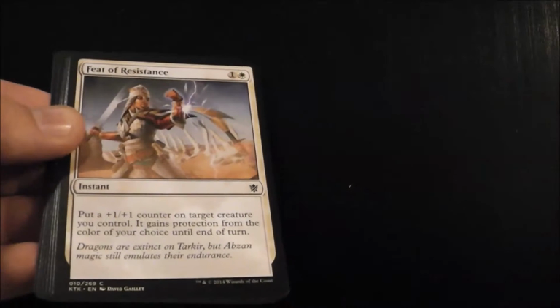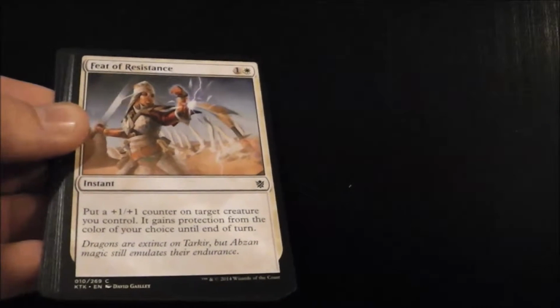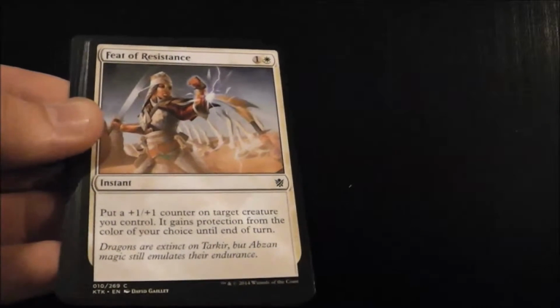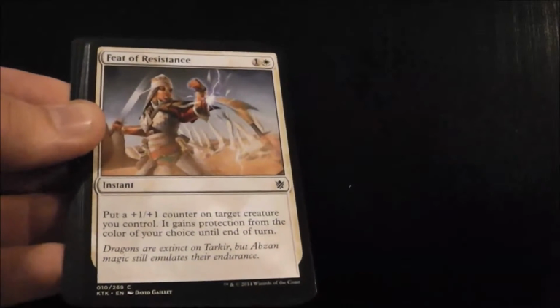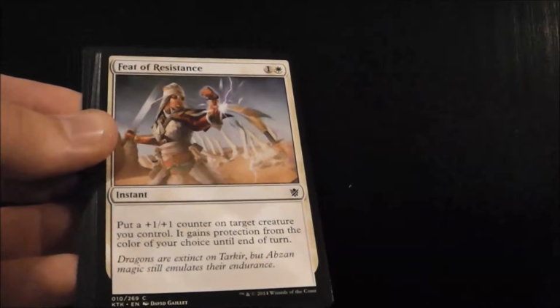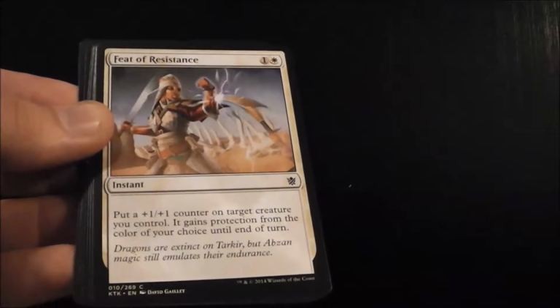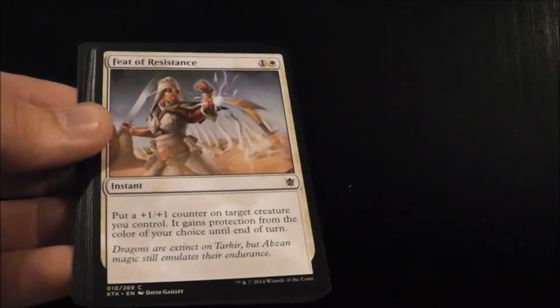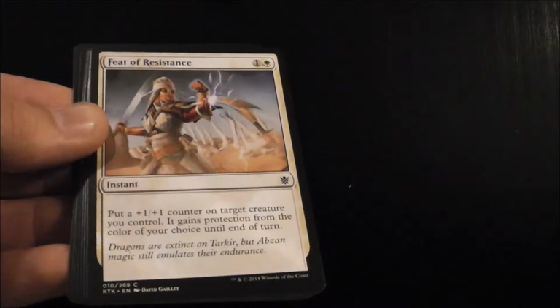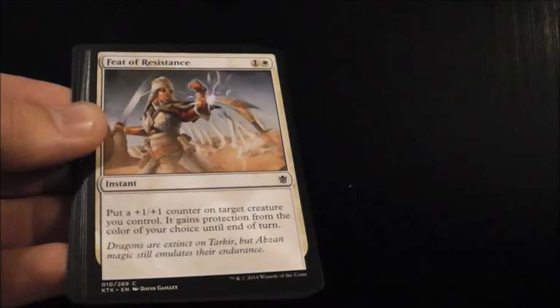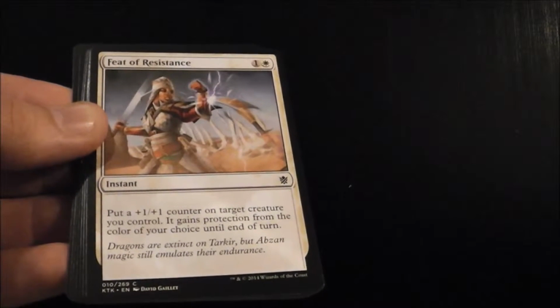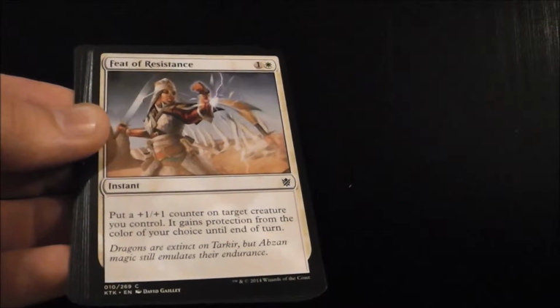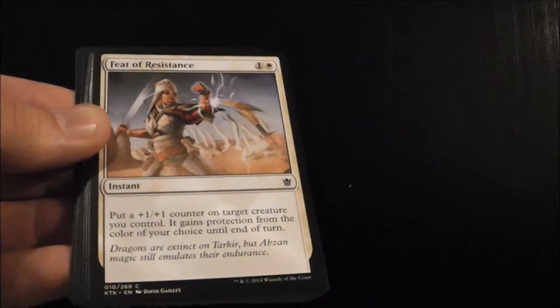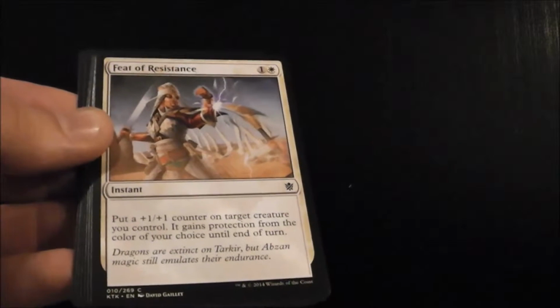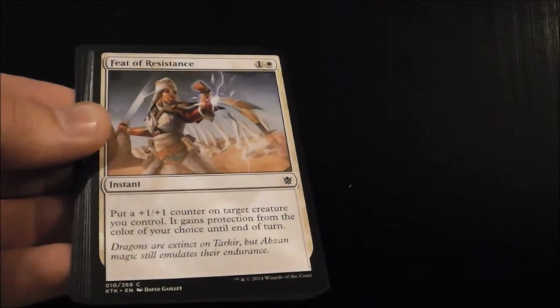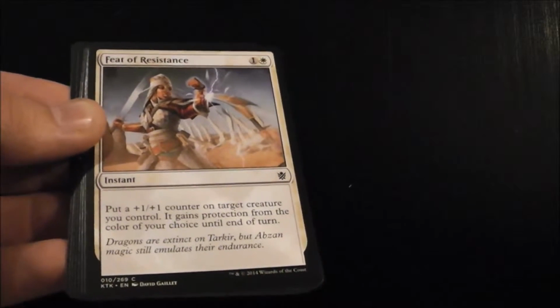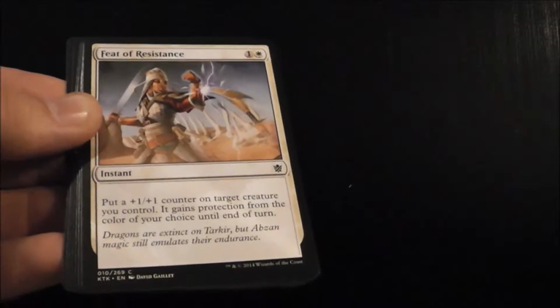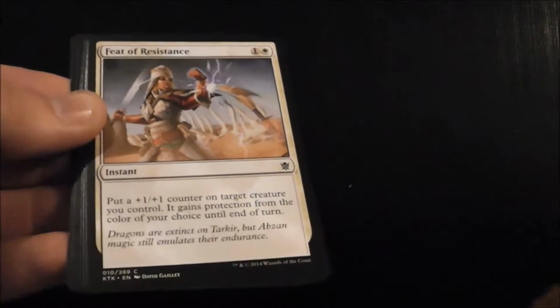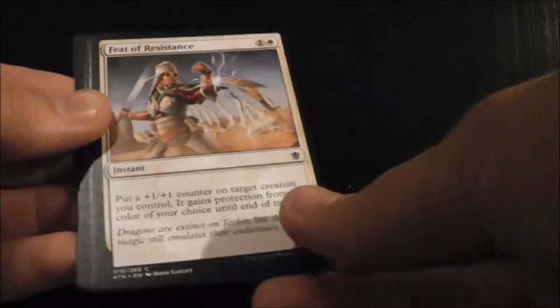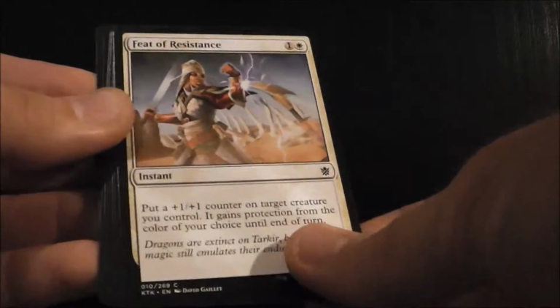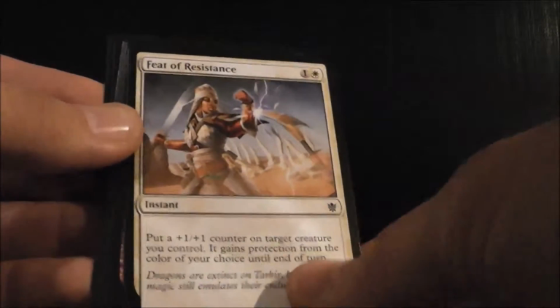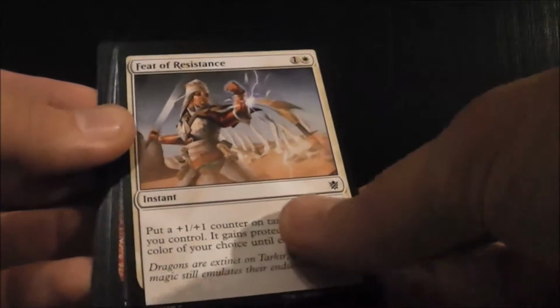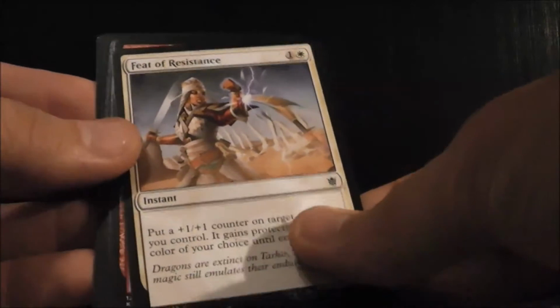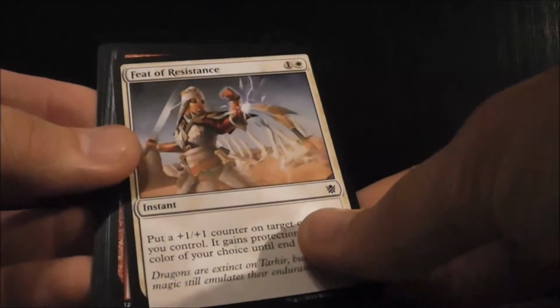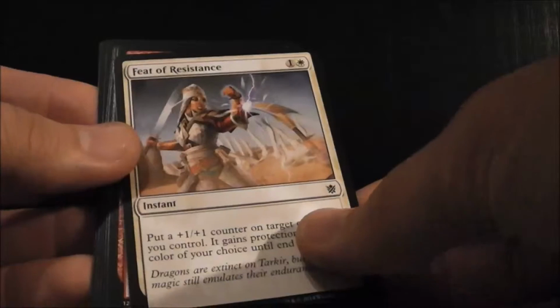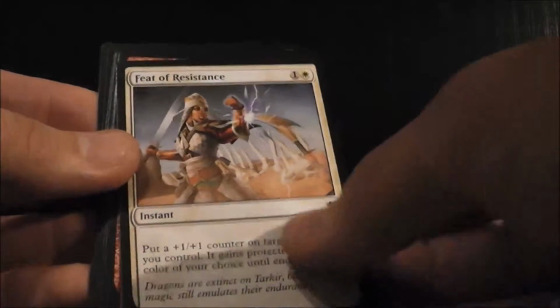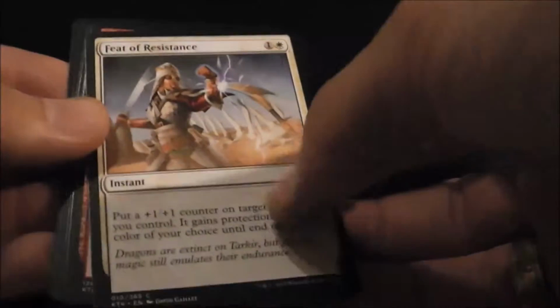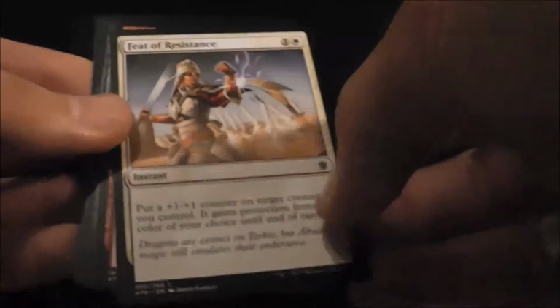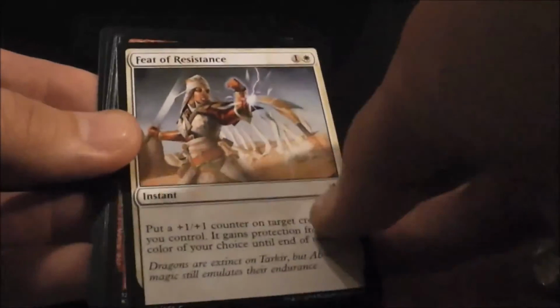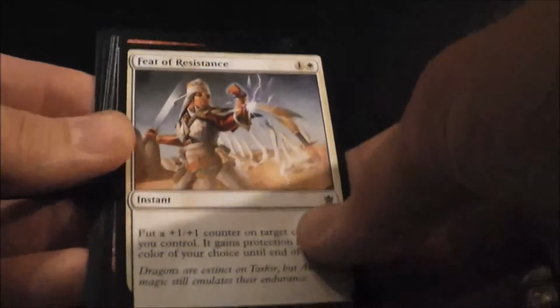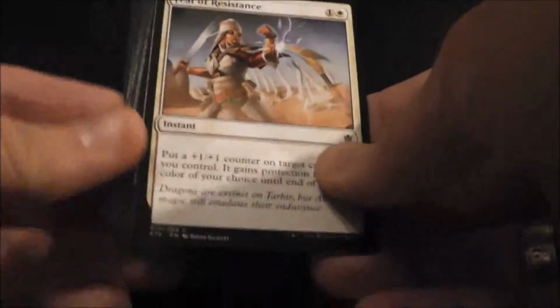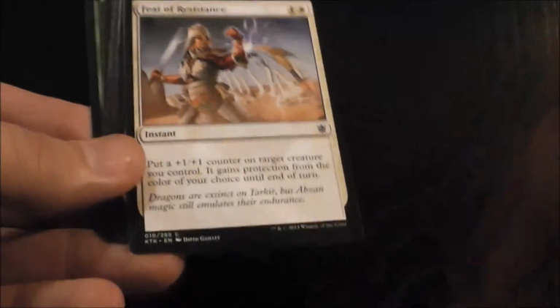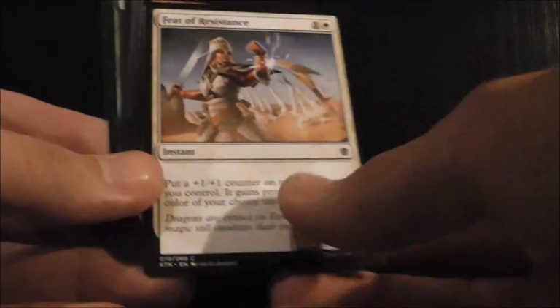Feat of Resistance is the best white common in my opinion. You put a +1/+1 counter on target creature you control, and then it gains protection of the color of your choice until end of turn. The counter stays, and then the protection goes away, but that should be enough to kill whatever creature was blocking it.